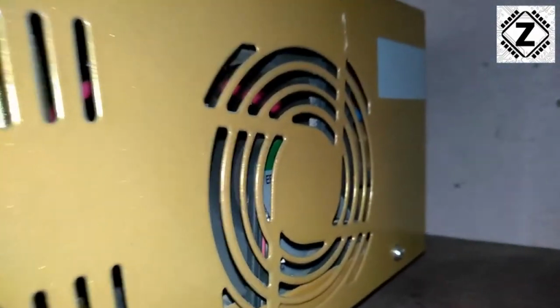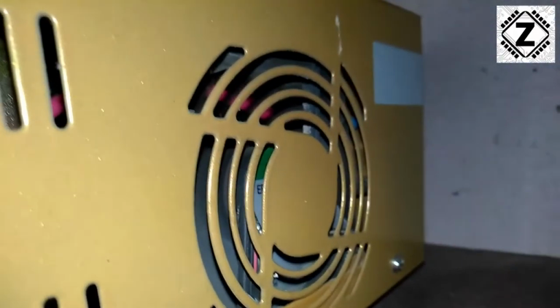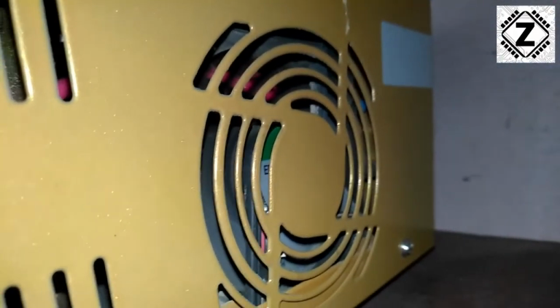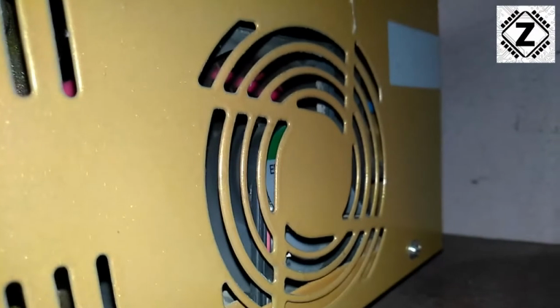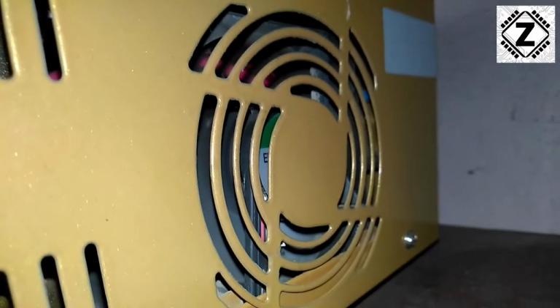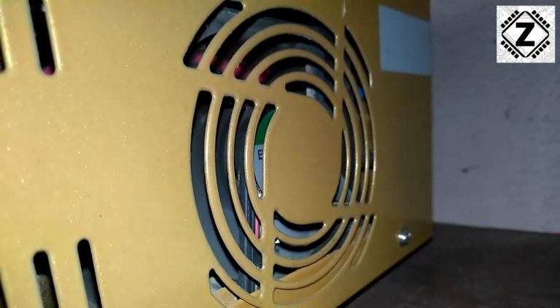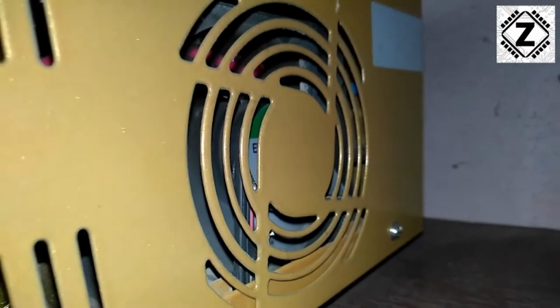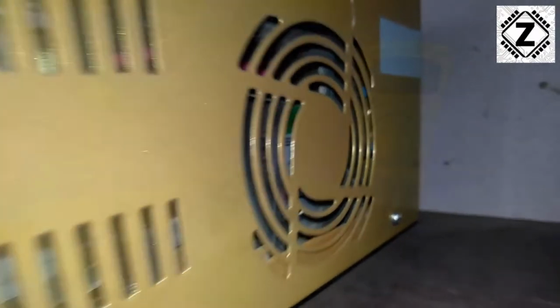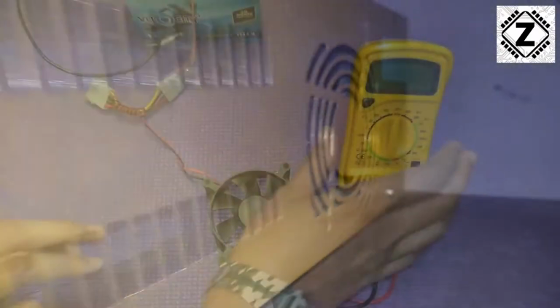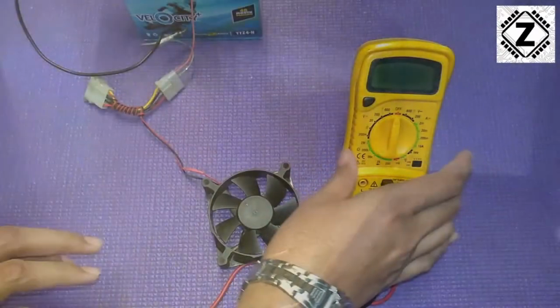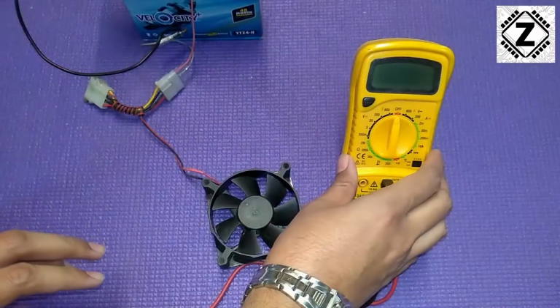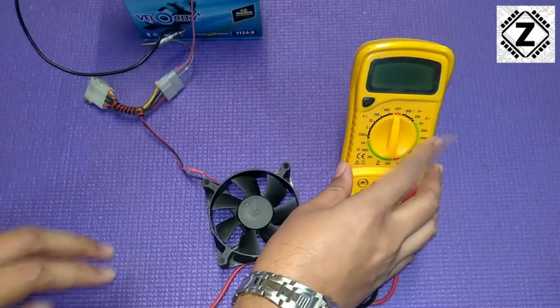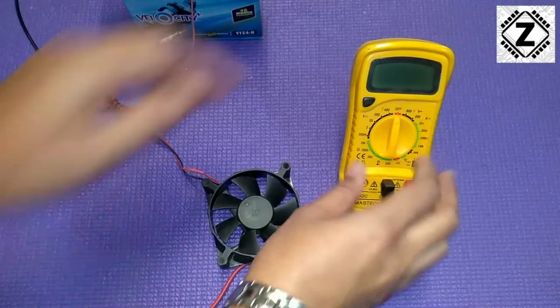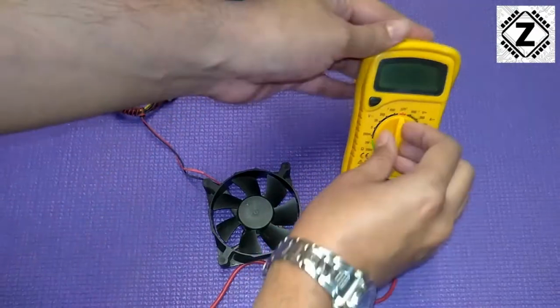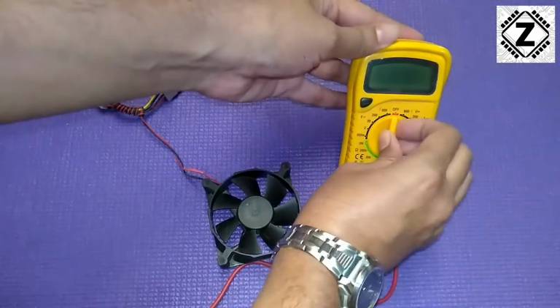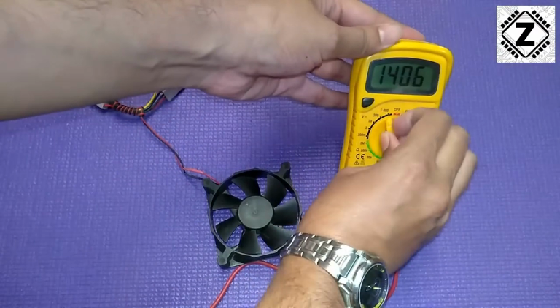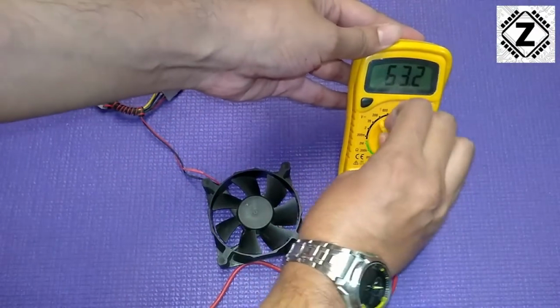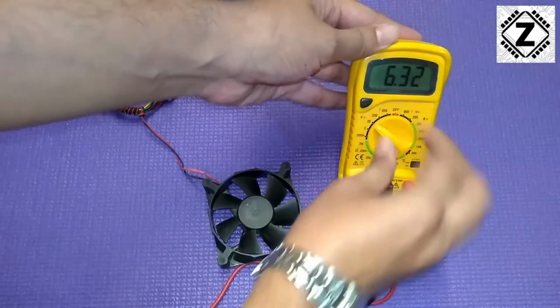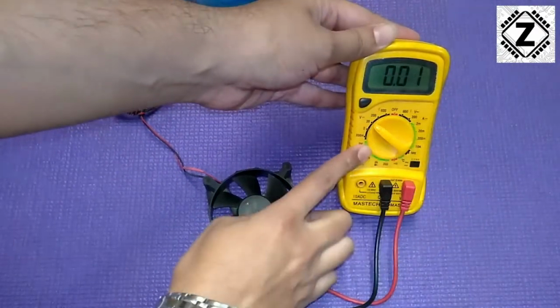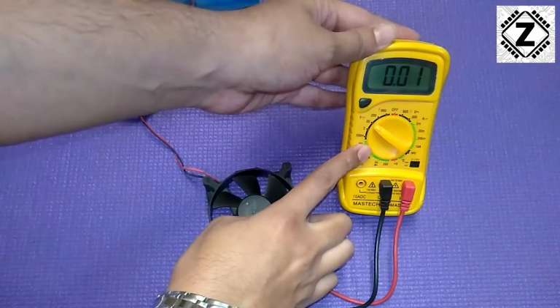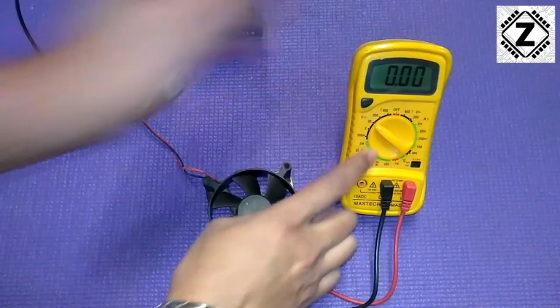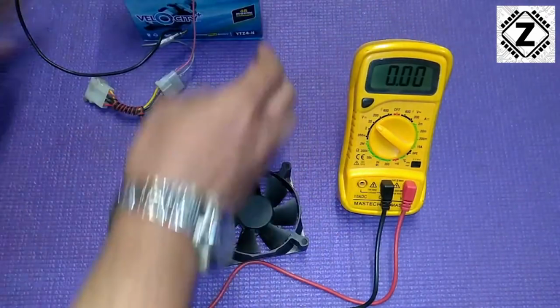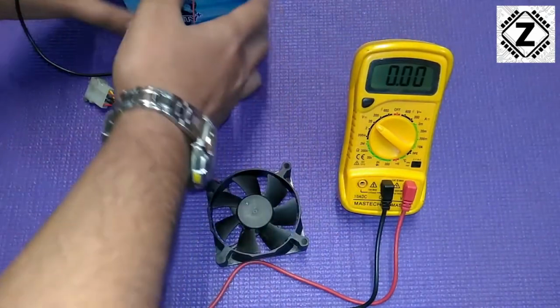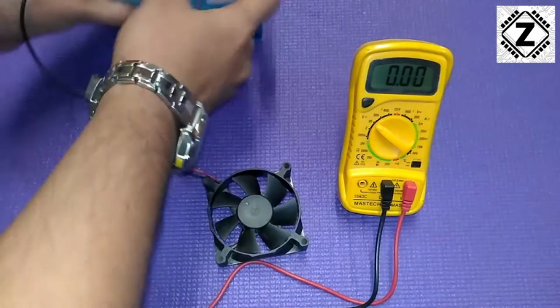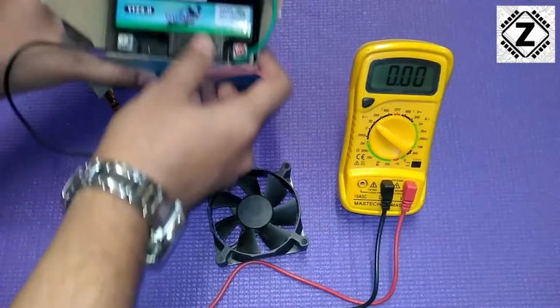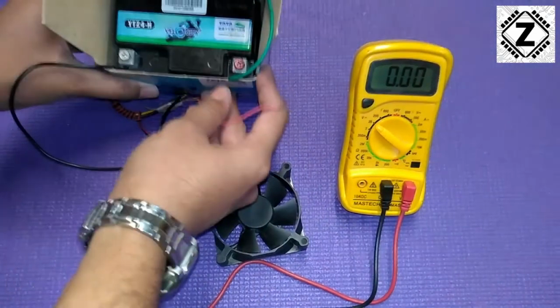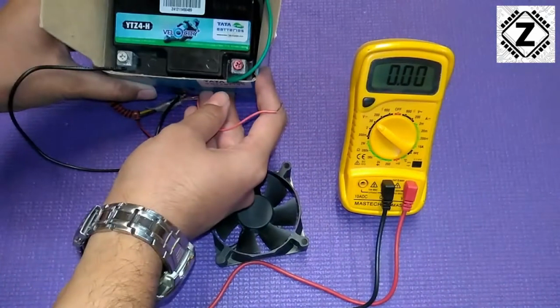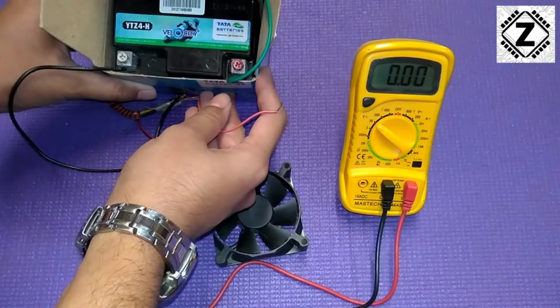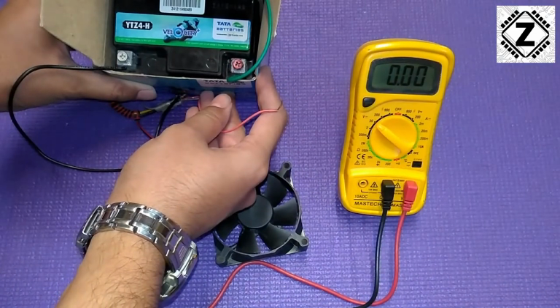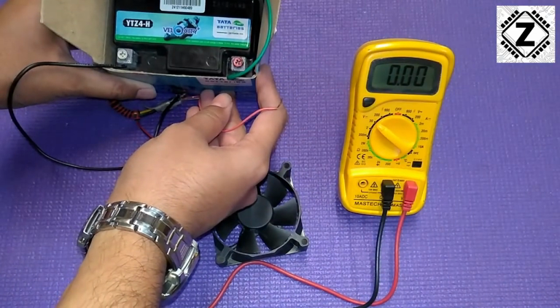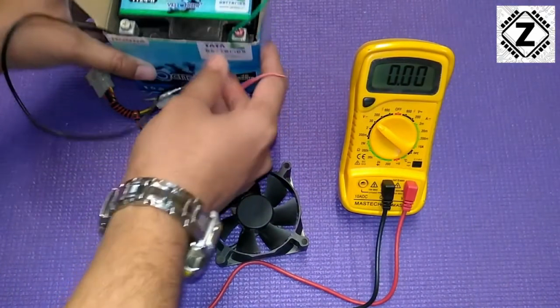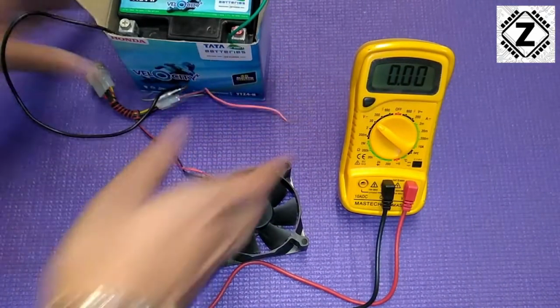So that is what we are going to test today. For the testing I have a multimeter, so let's quickly set it on the DC range. The other part I have here is a 12-volt bike battery.